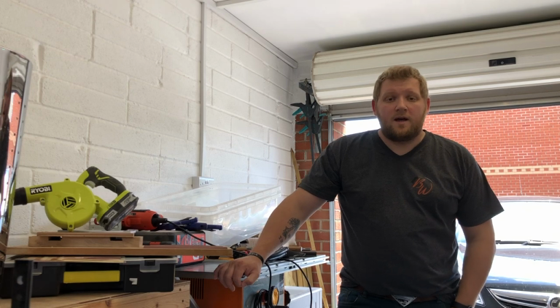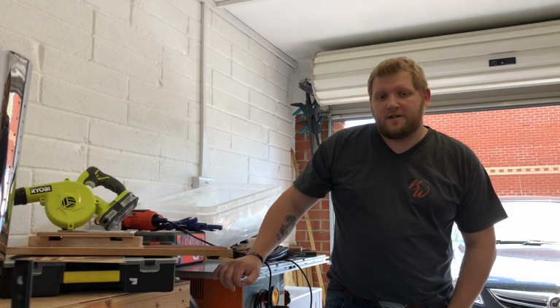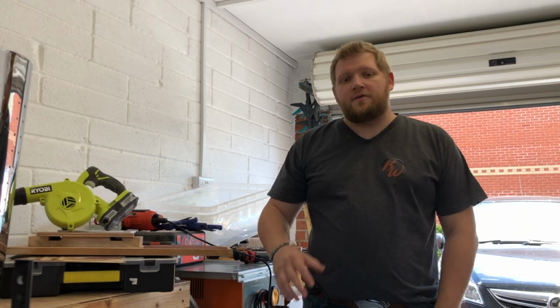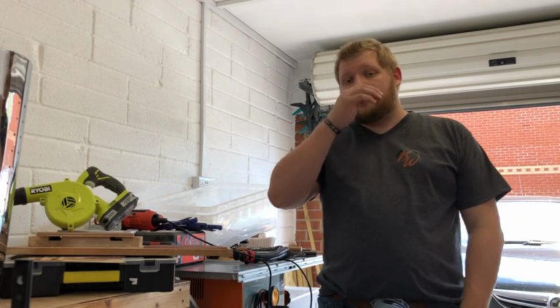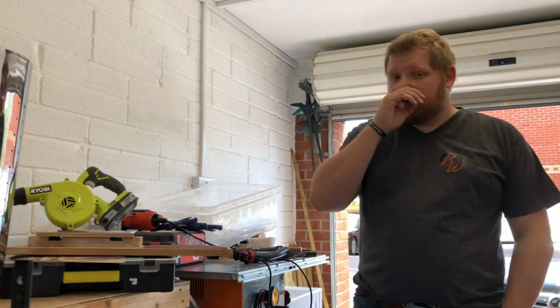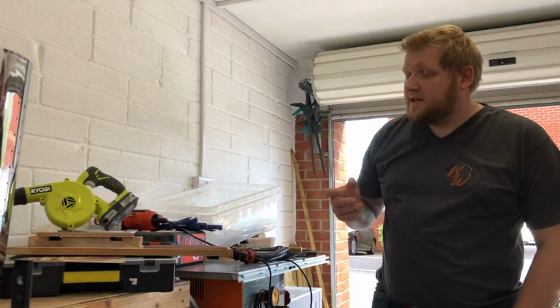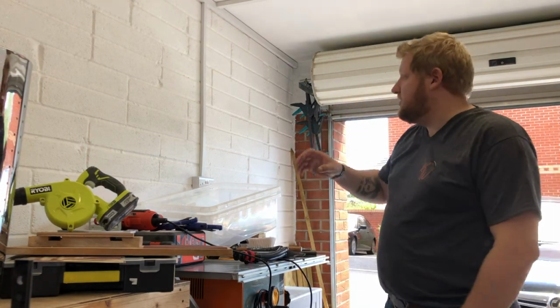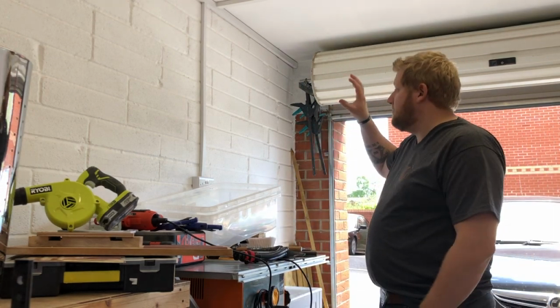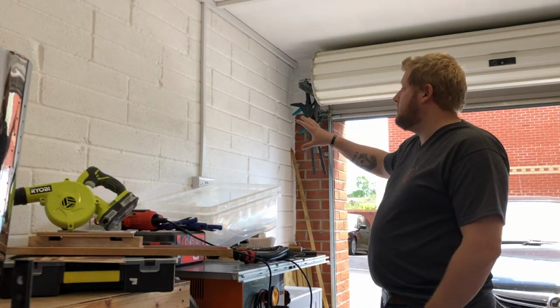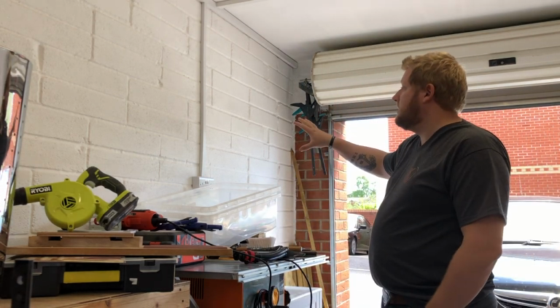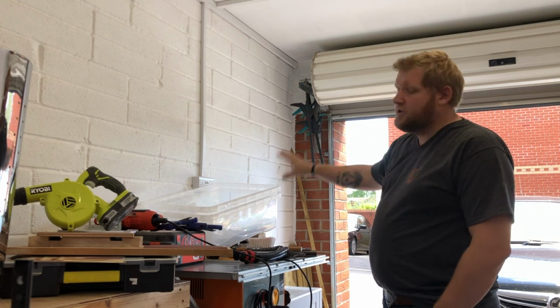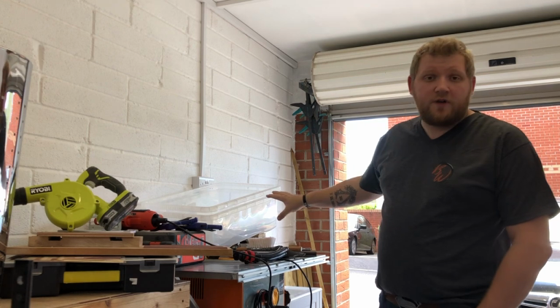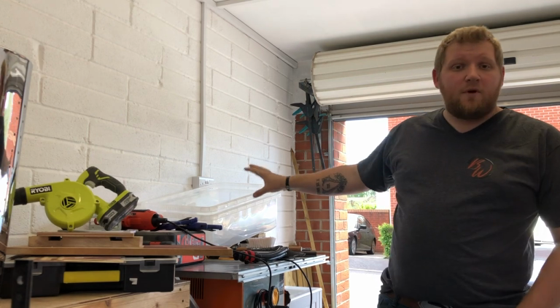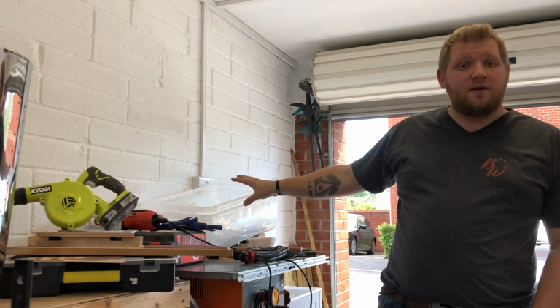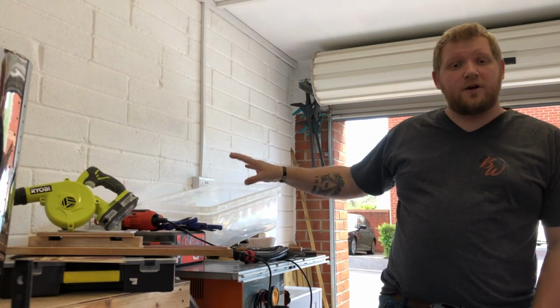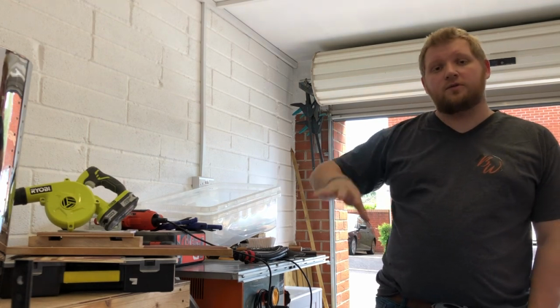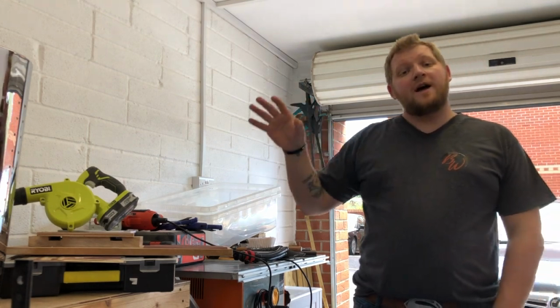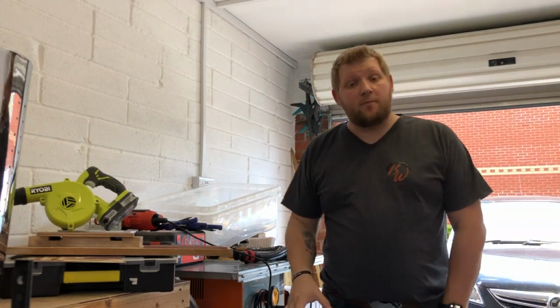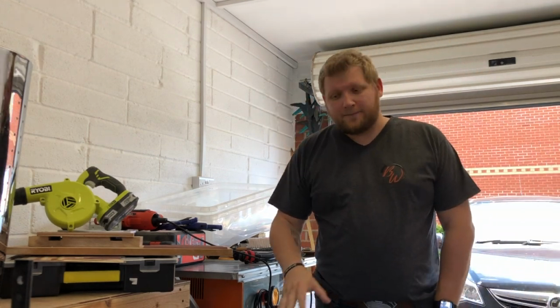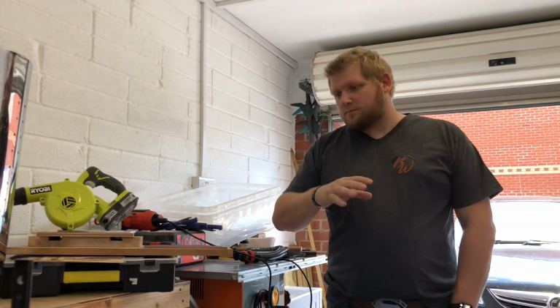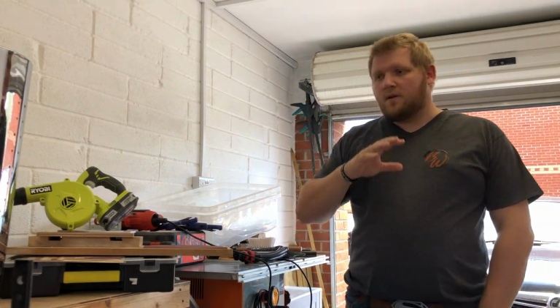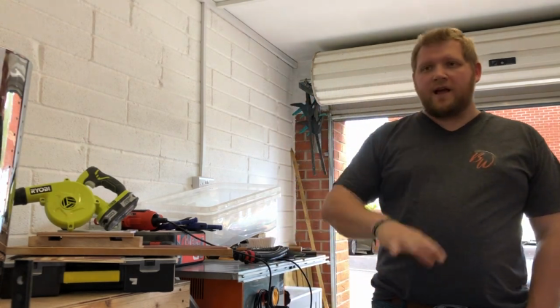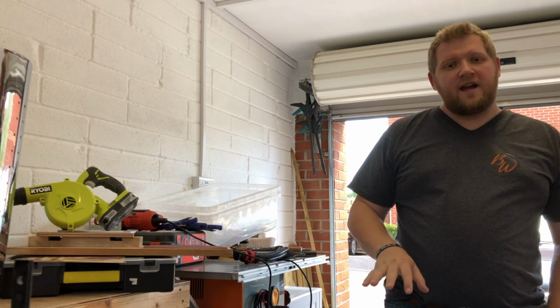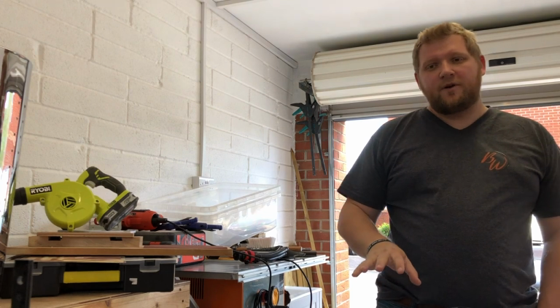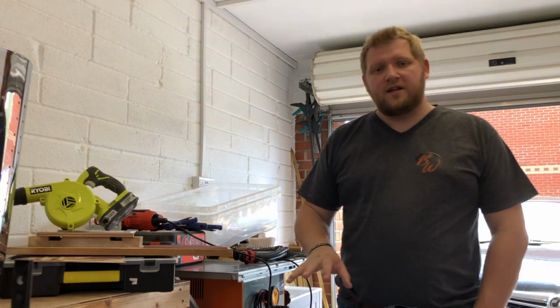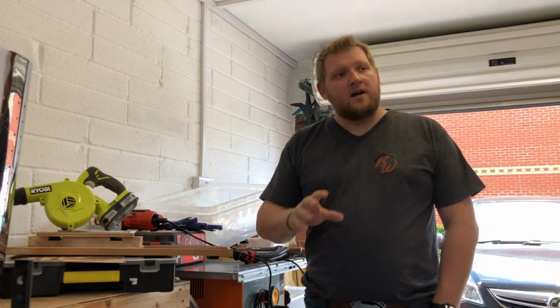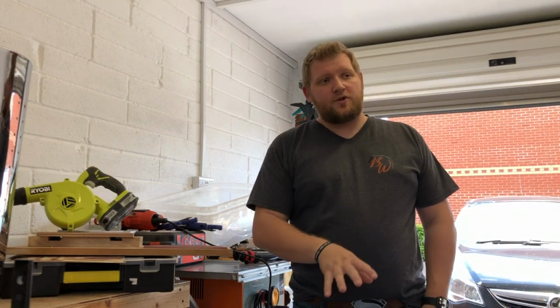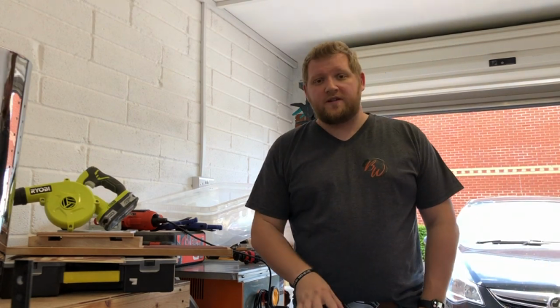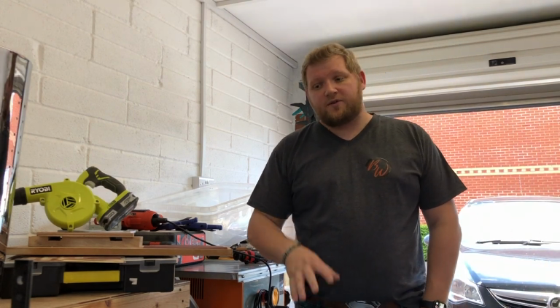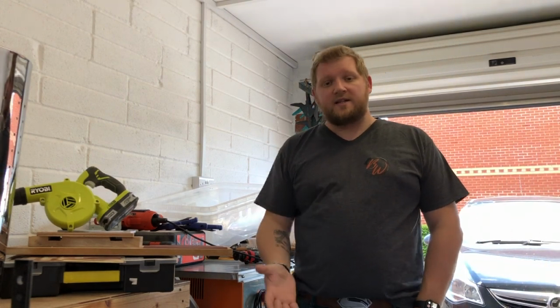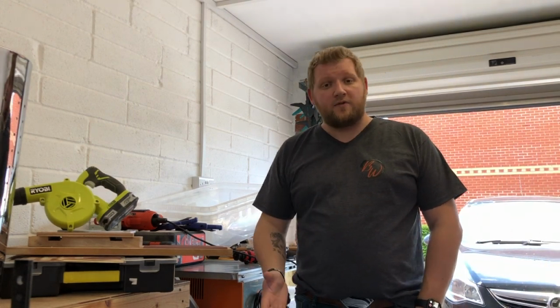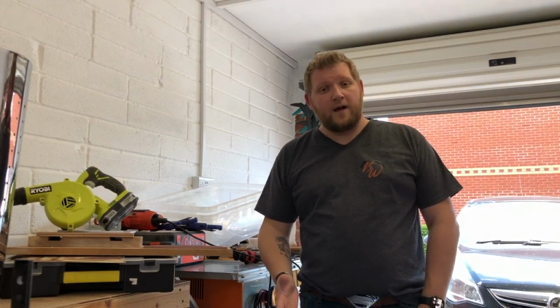Hey, what's up guys. The plan for this video is to build my shelving unit and my racking for my tools and the lumber rack. The garage is getting a little bit ridiculous with all the tools and things I've got, so I need some way of sorting it out.